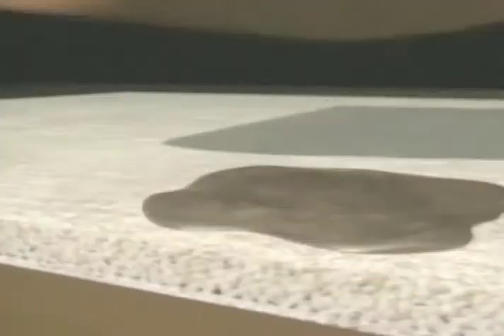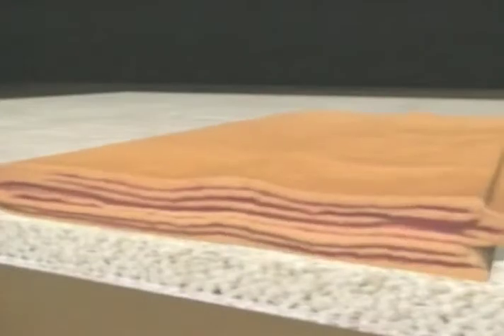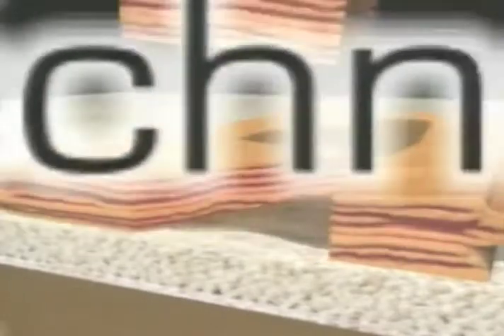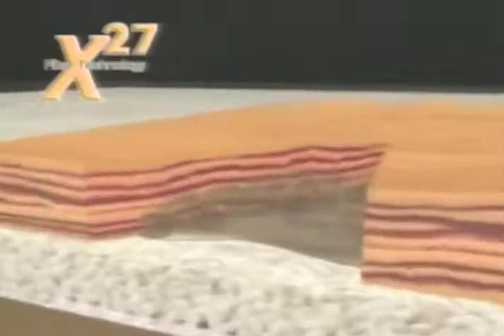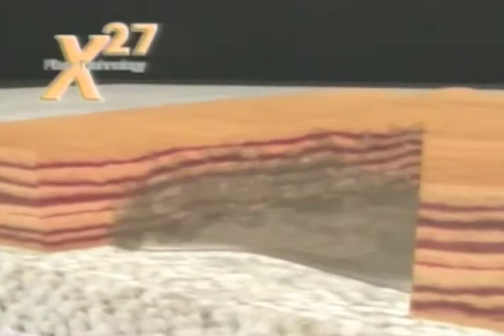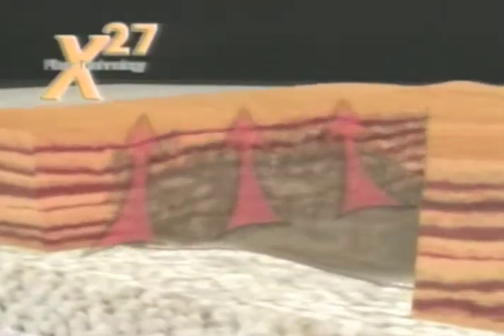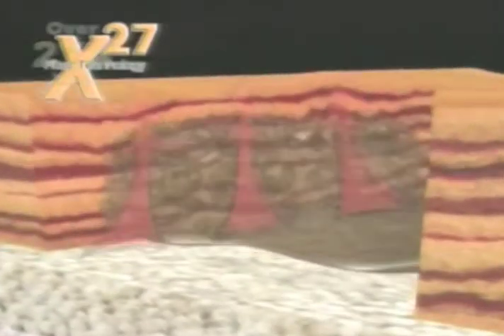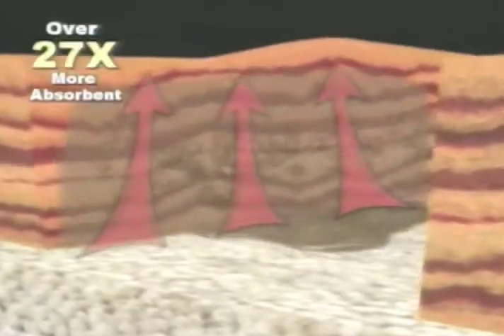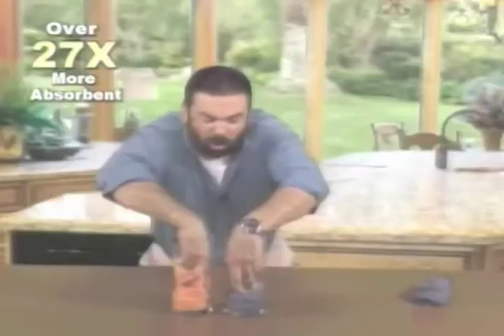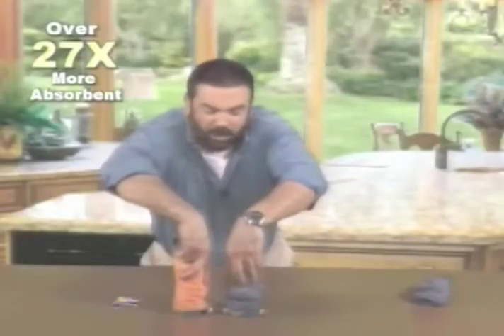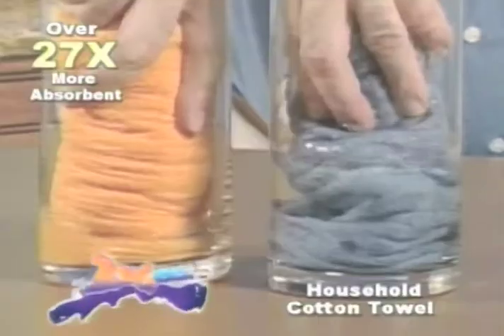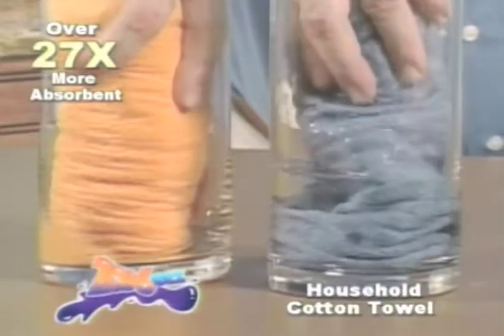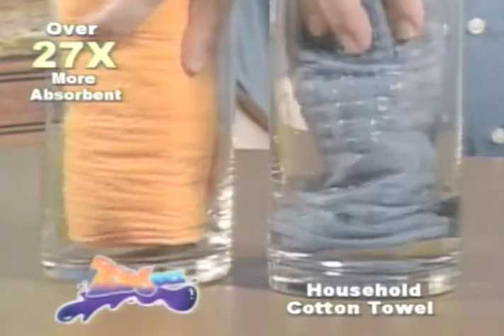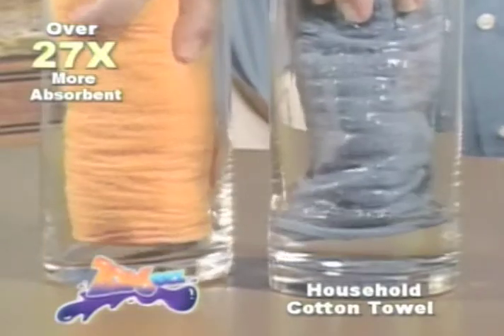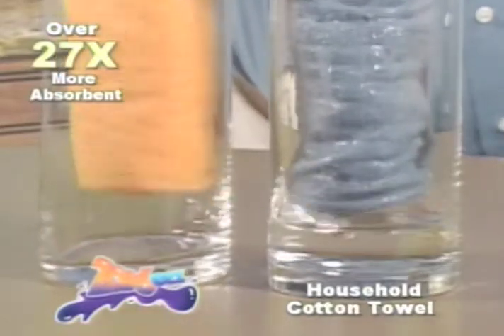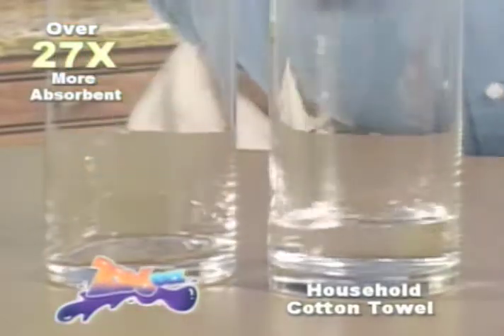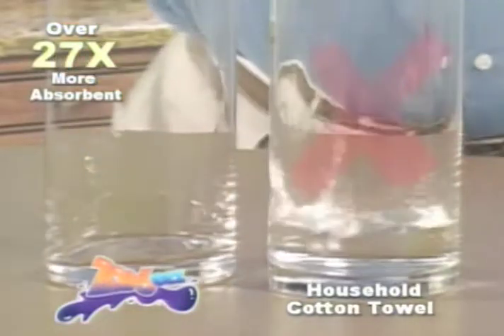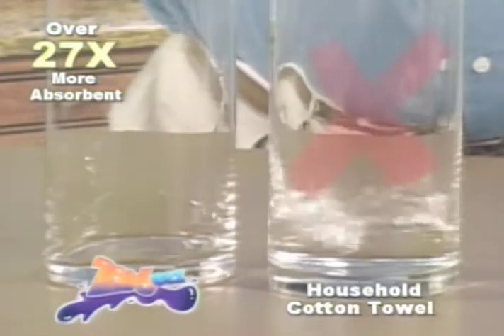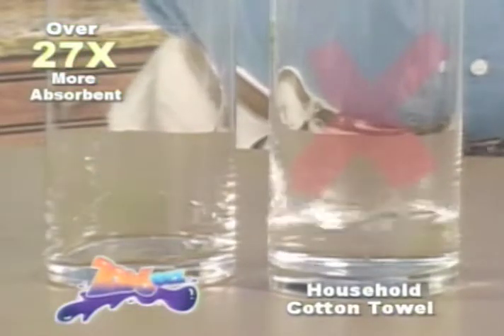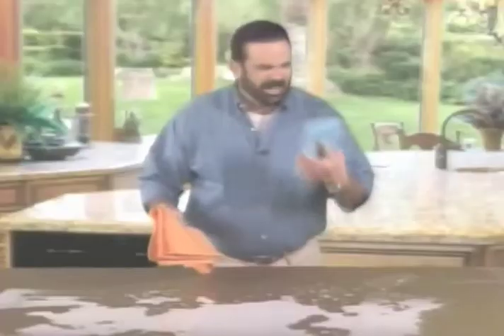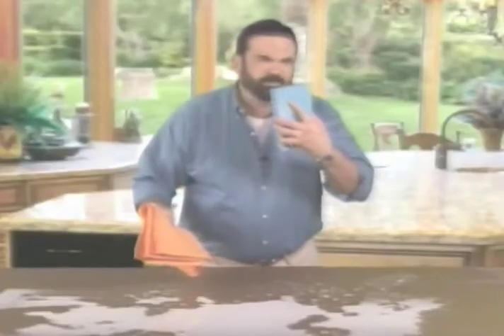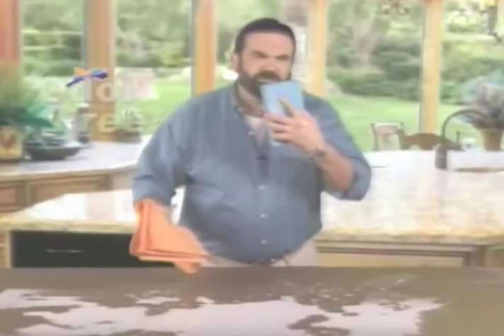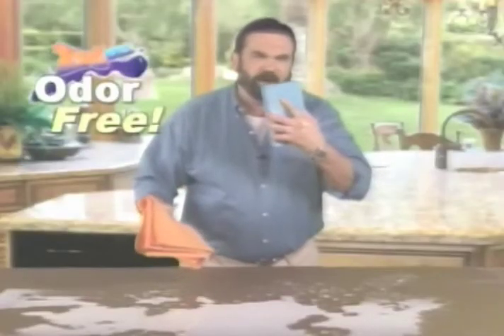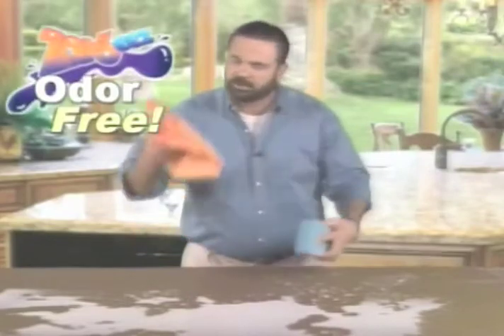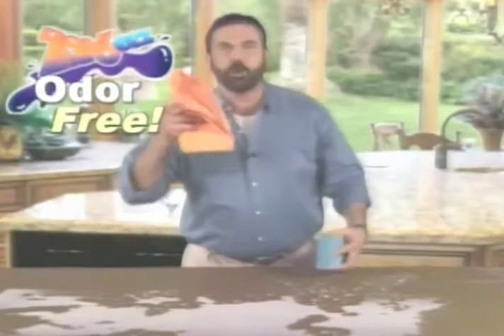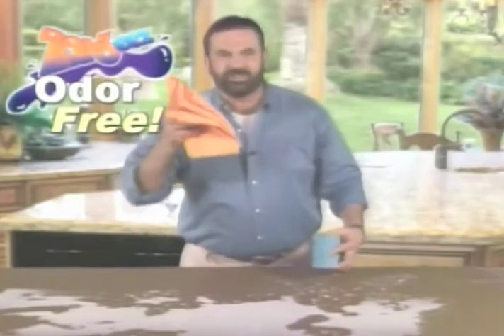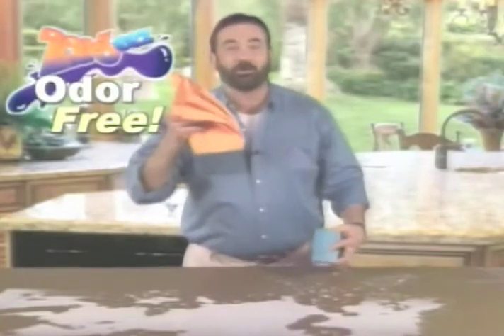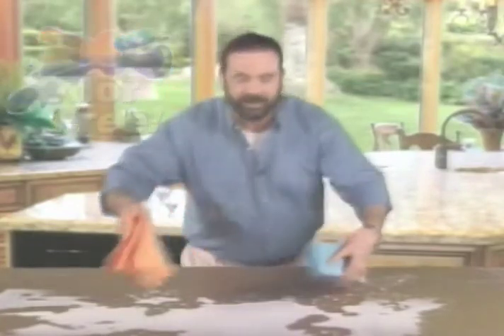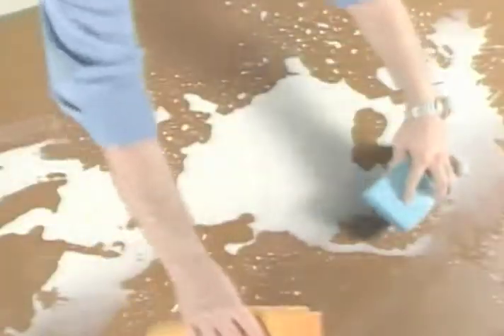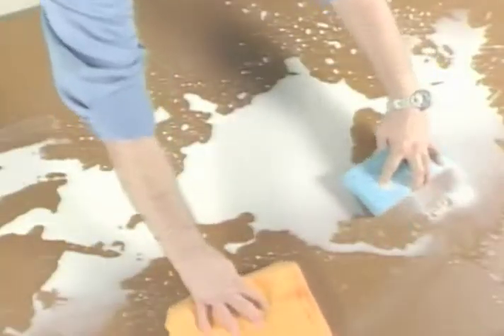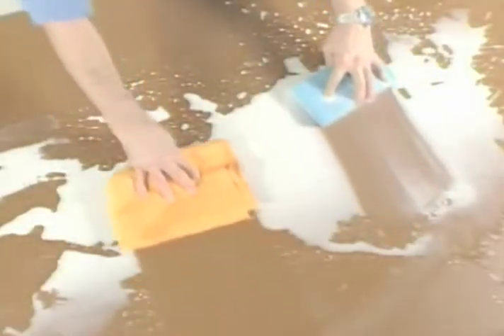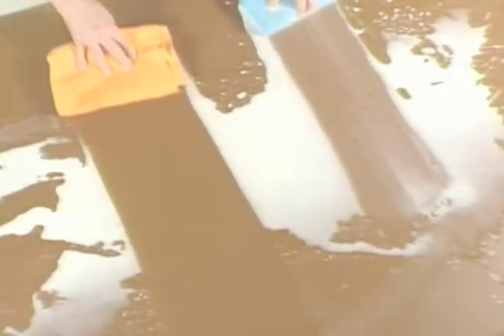The secret's in the X27 fiber technology, making Zorbeez over 27 times more absorbent than cotton. Forget towels that just drip, and unlike sponges that smell, Zorbeez is odor-free and leaves a path of clean.